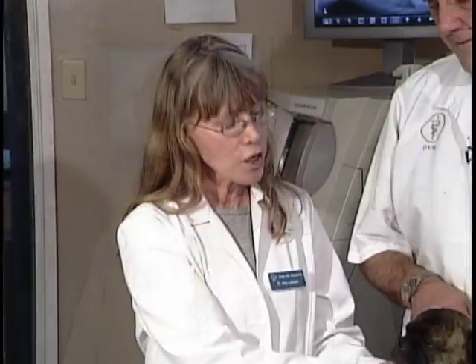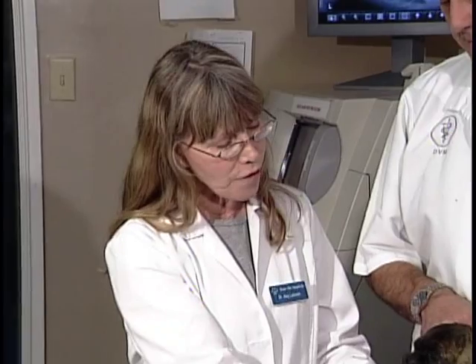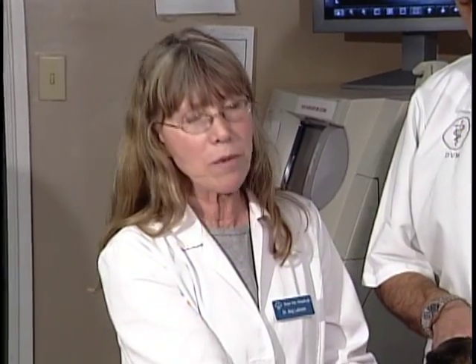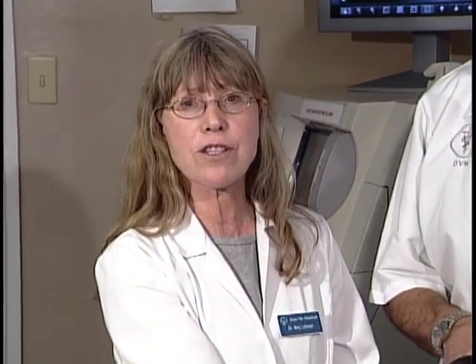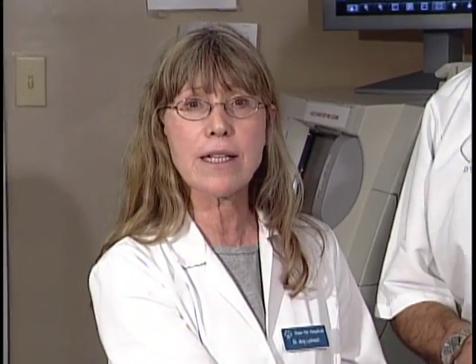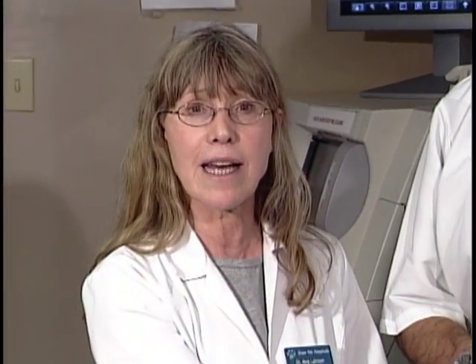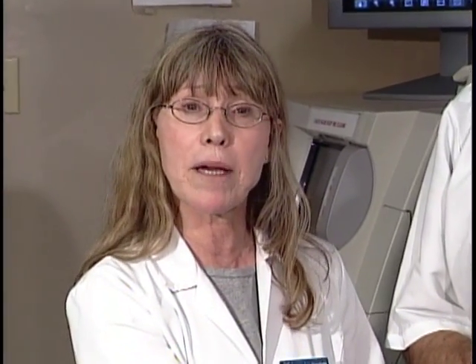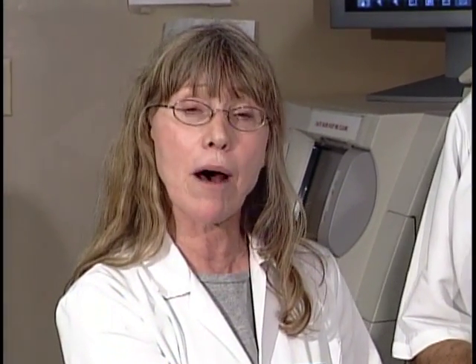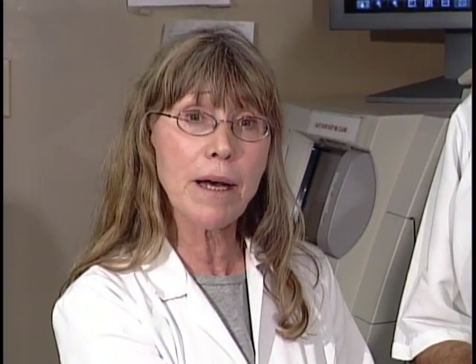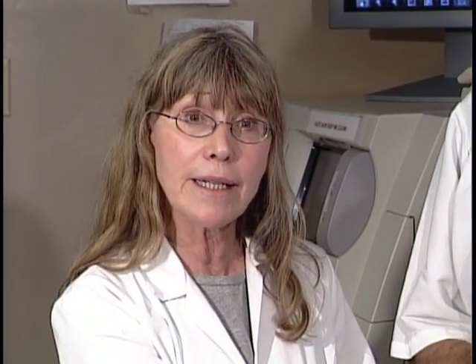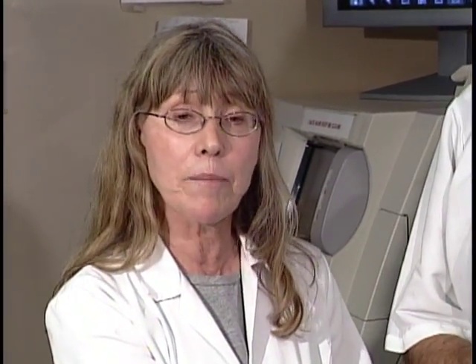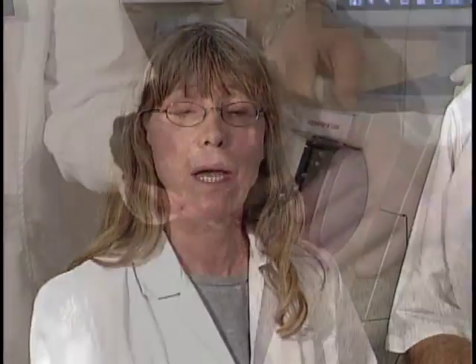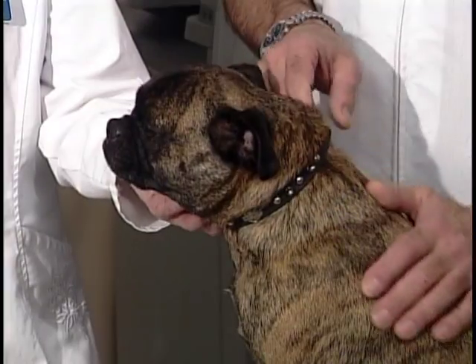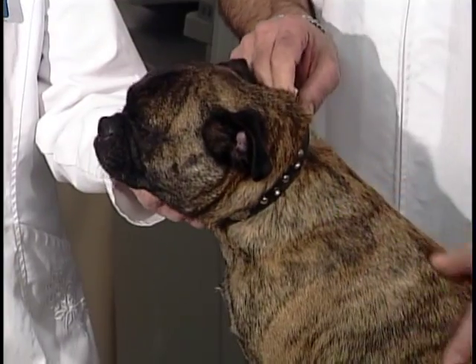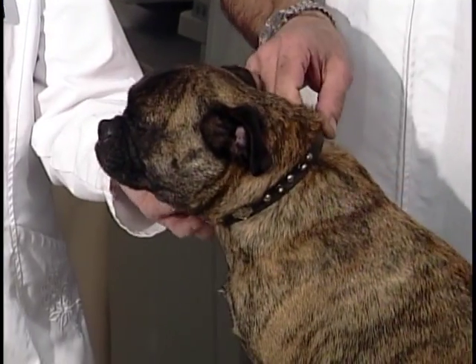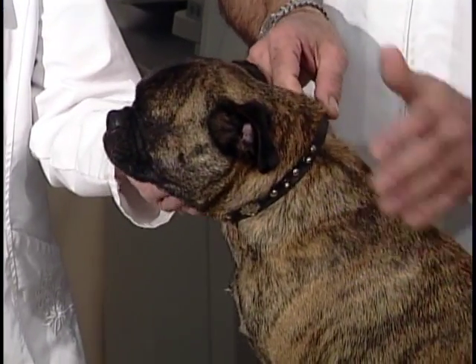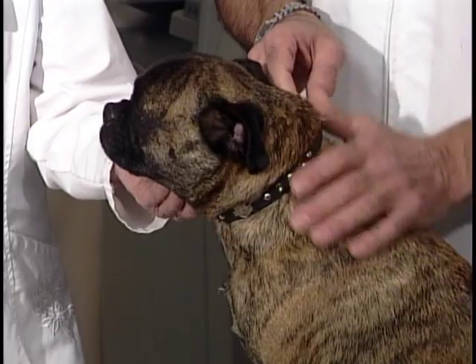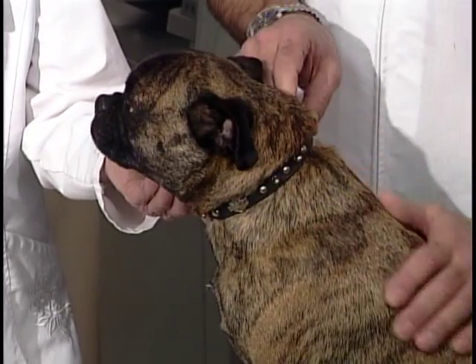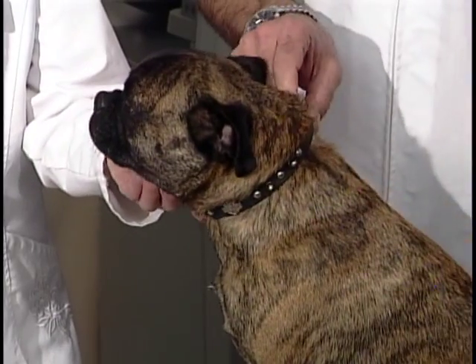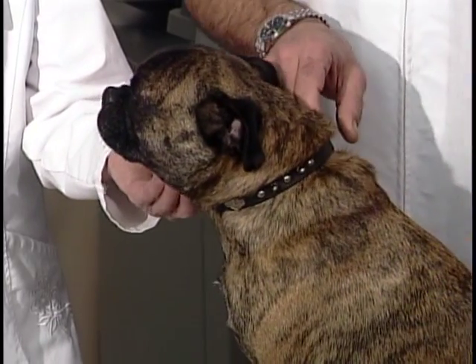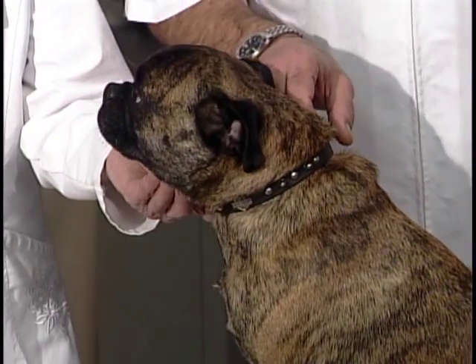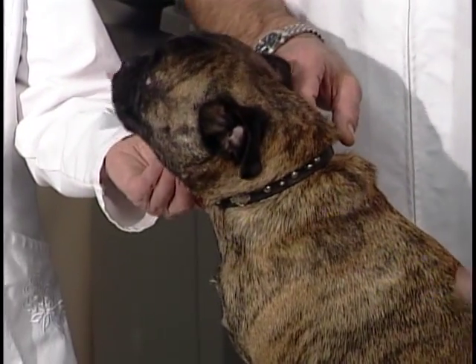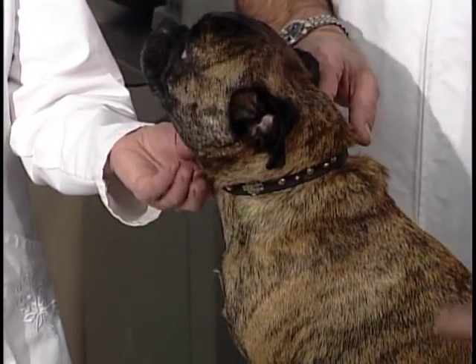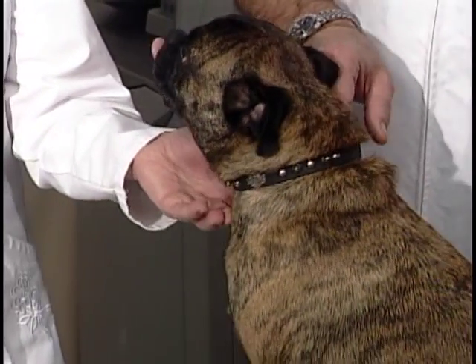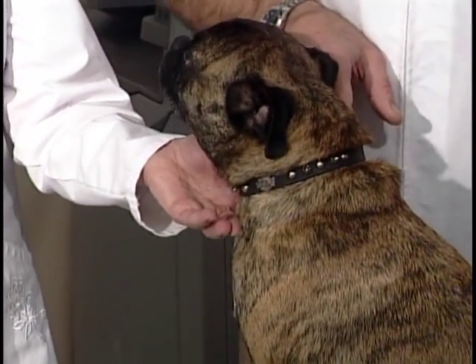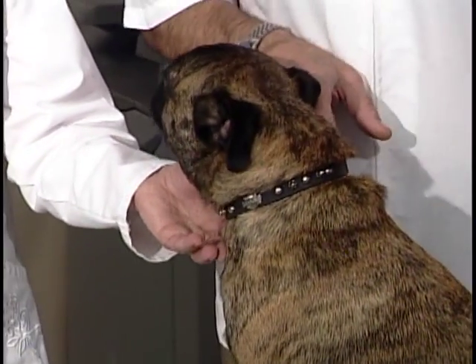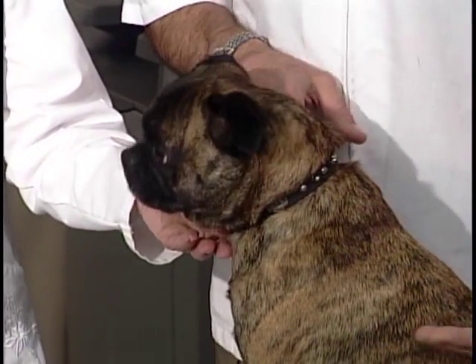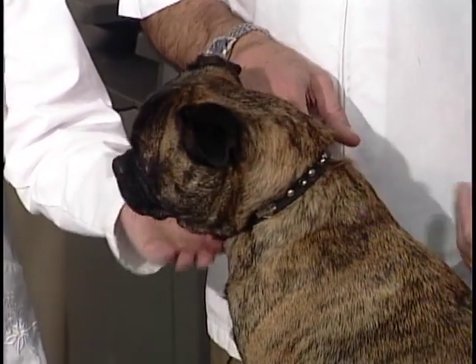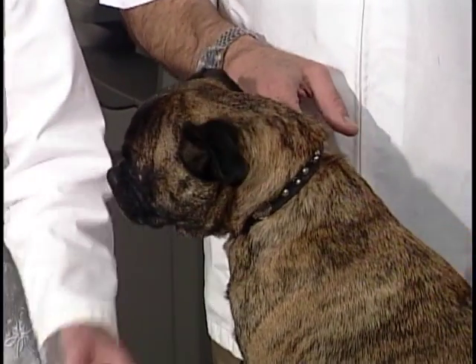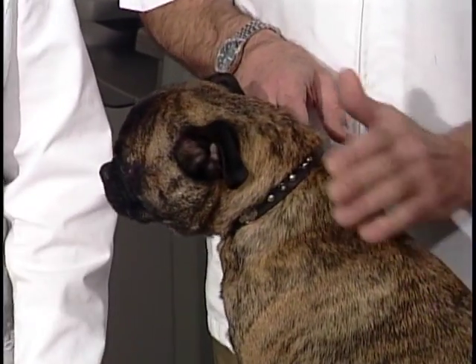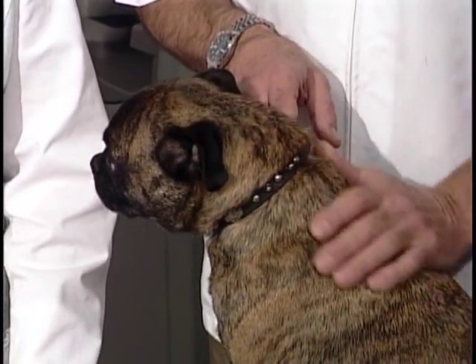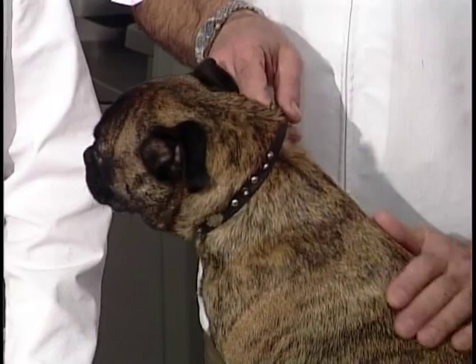You can find some other signs: a pot-bellied look to your animal, an increase in hair loss so that the fur looks thinner, and muscle wasting.